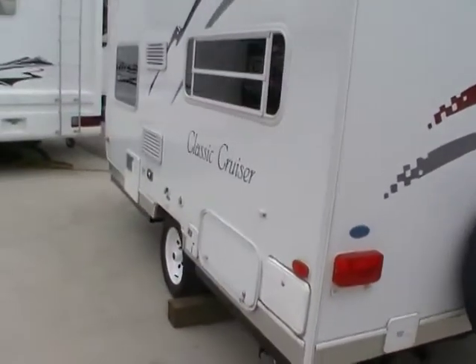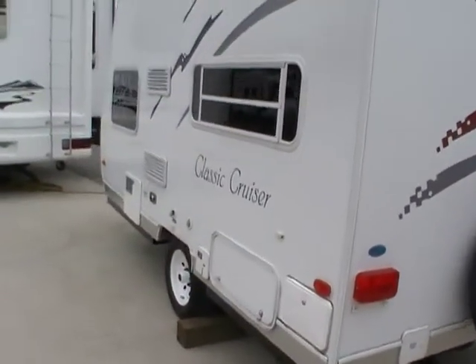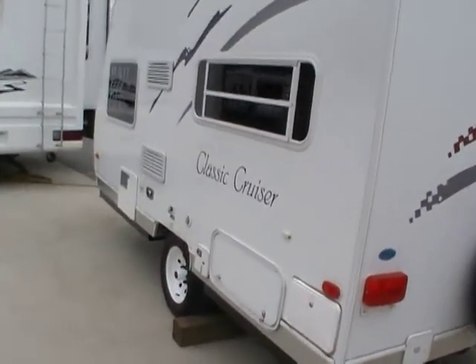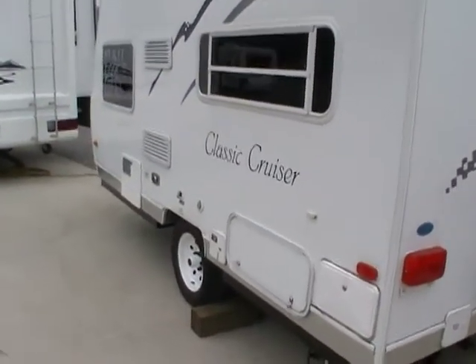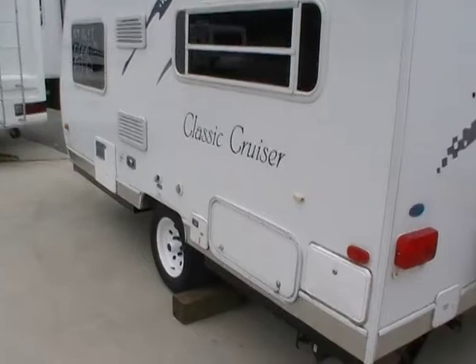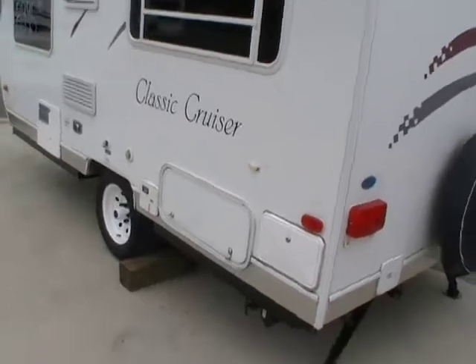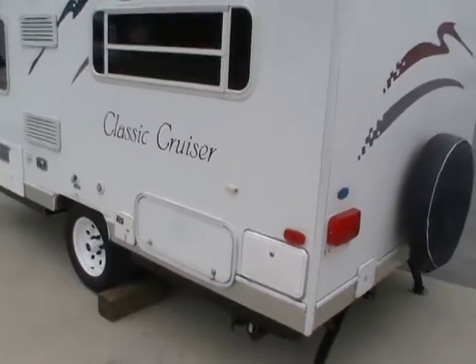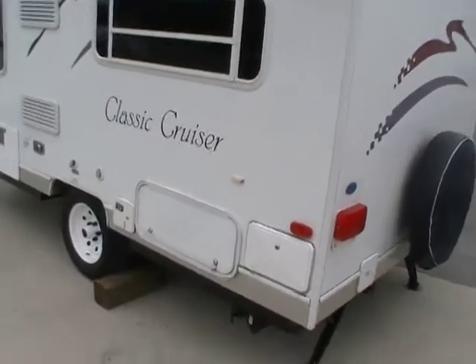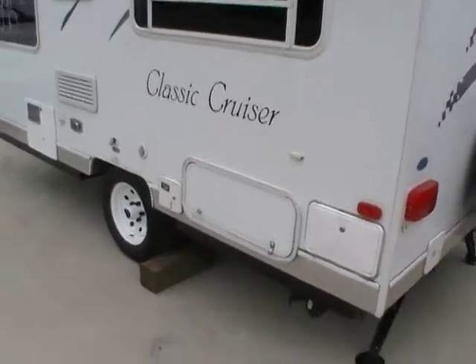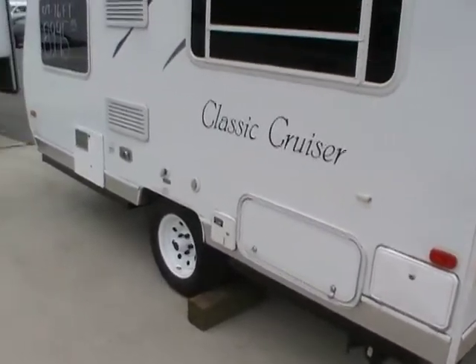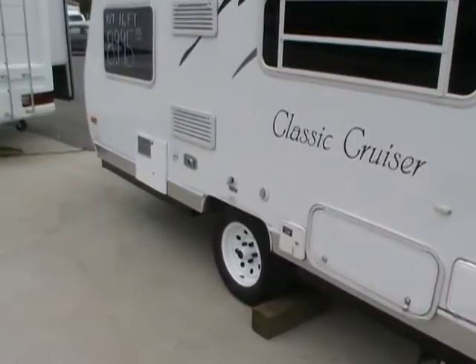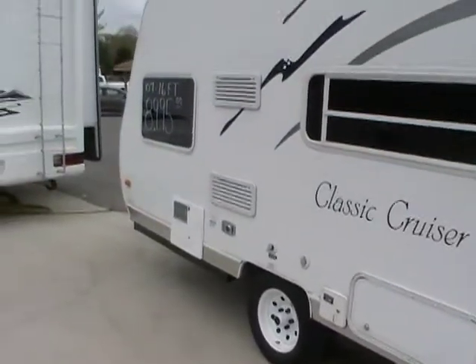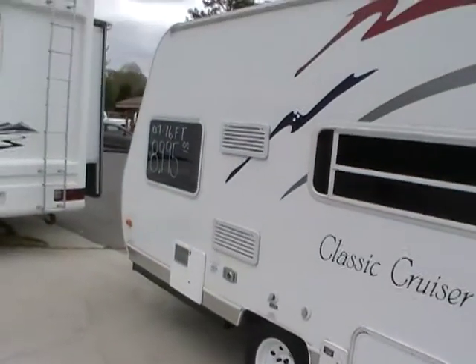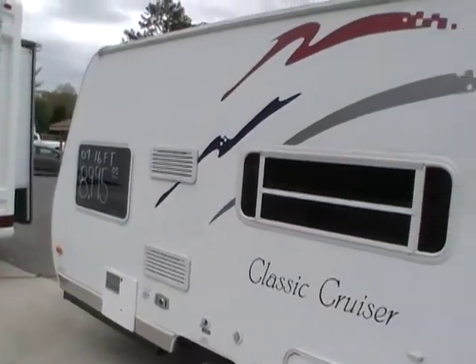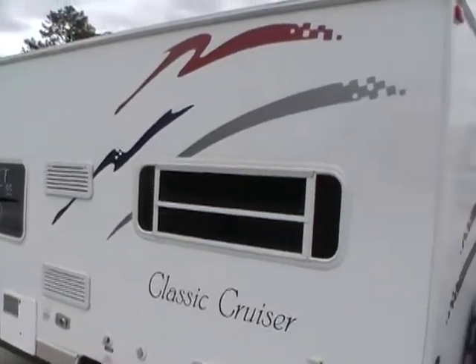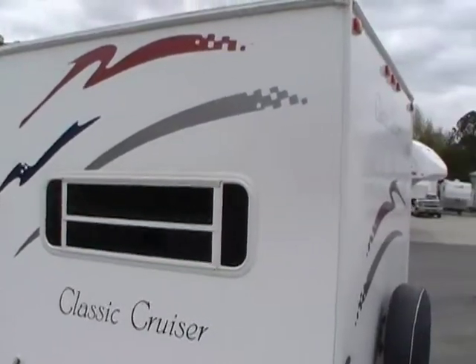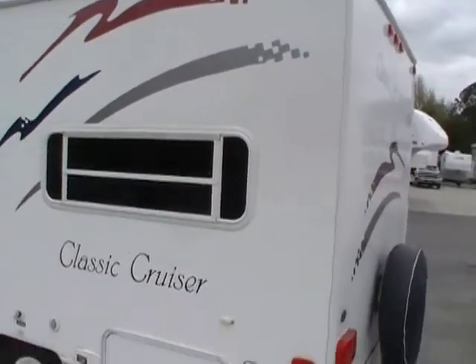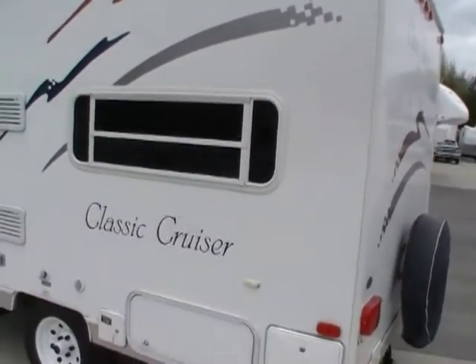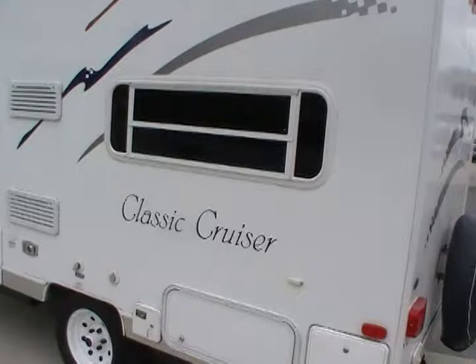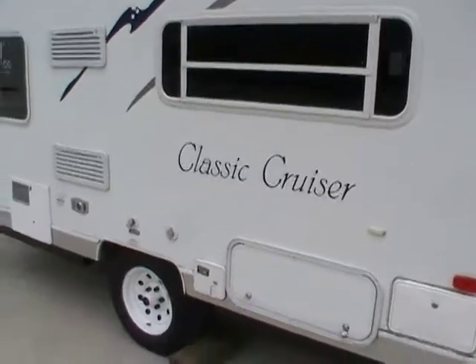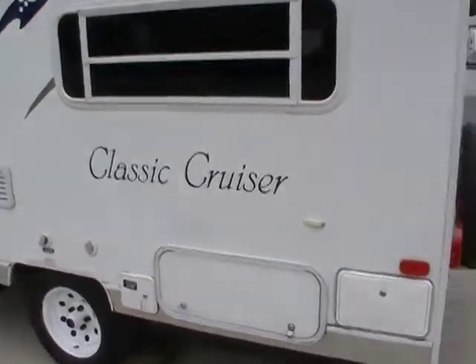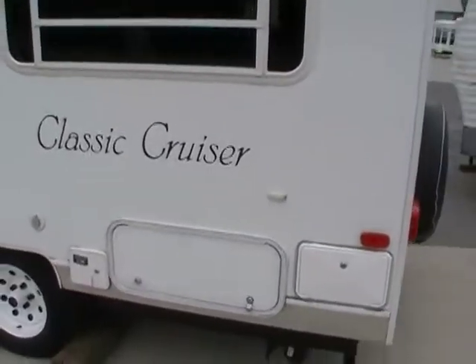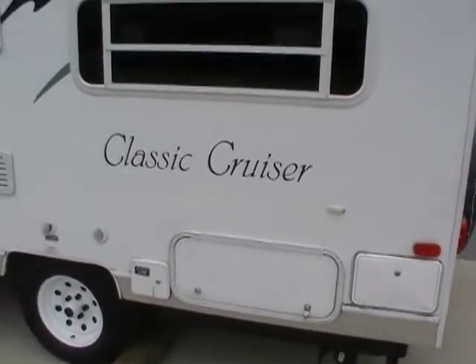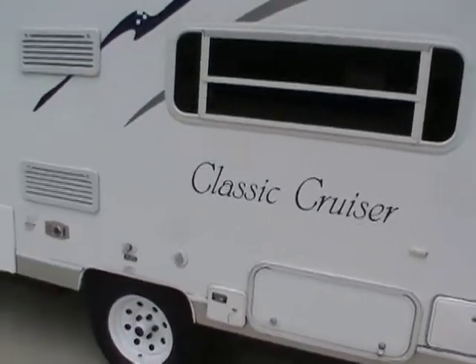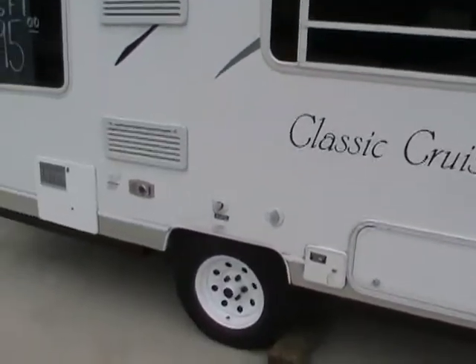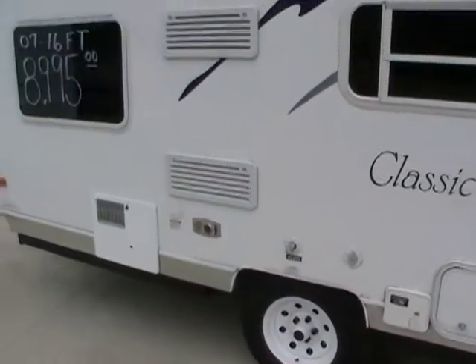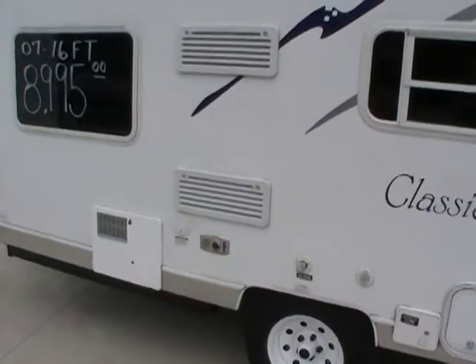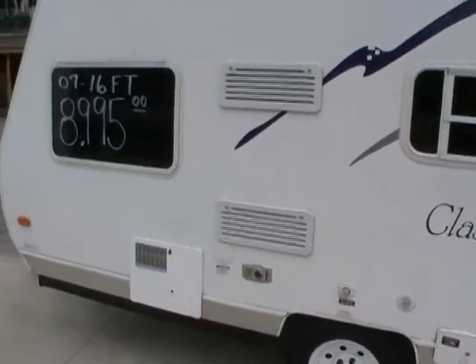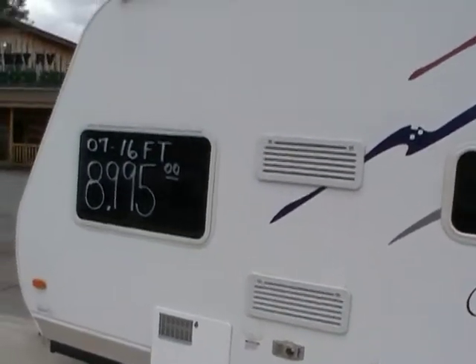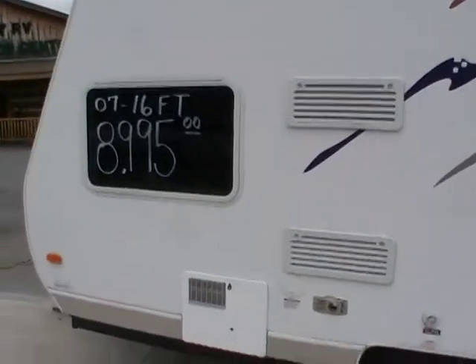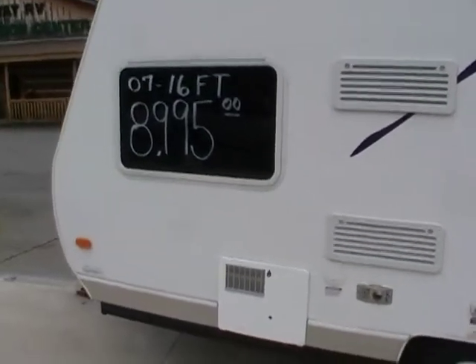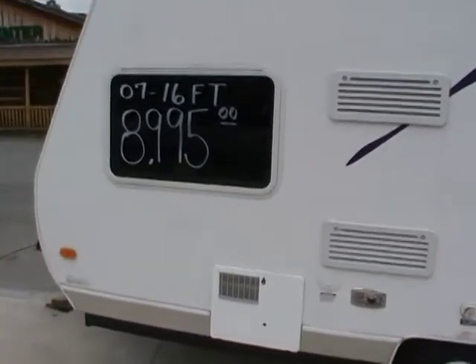Now folks, this is a little camper but it is loaded with options. DSI water heater — that's gas or electric. It's got the upgrade Carrier 15,000 BTU roof air conditioner.